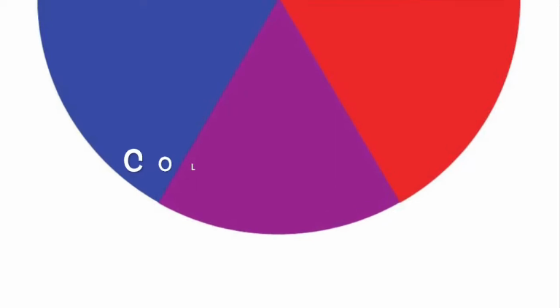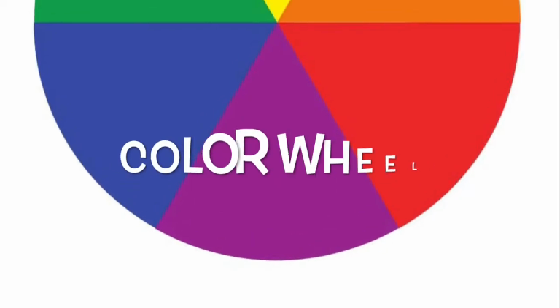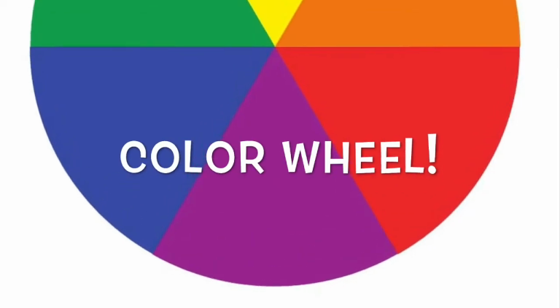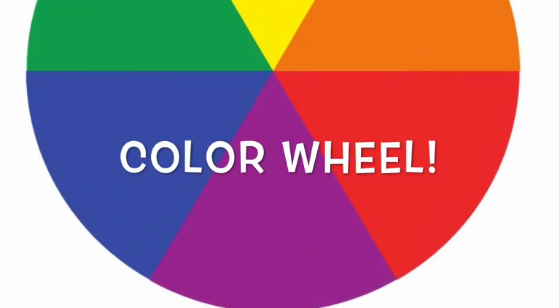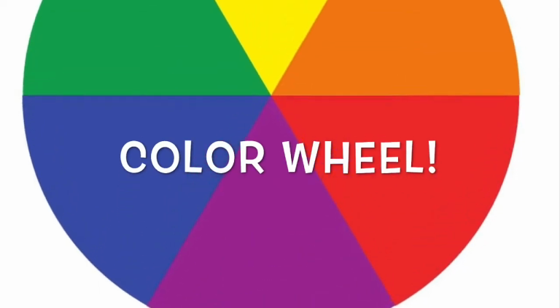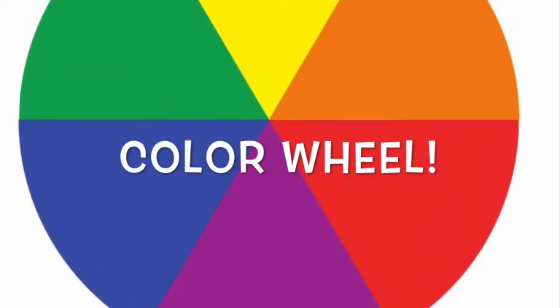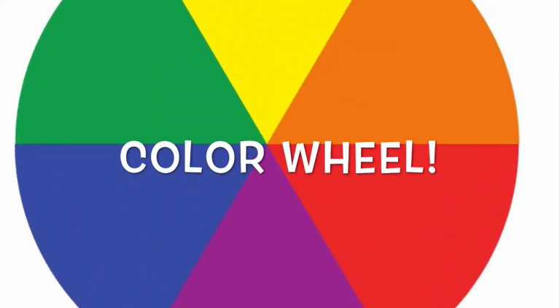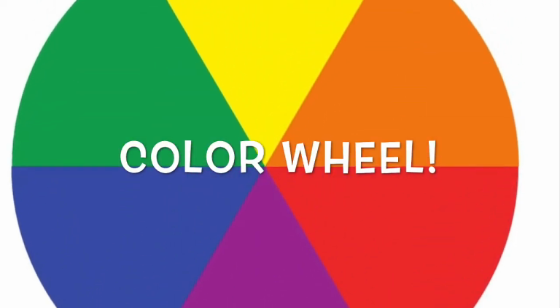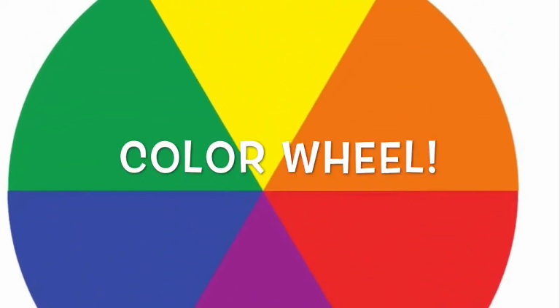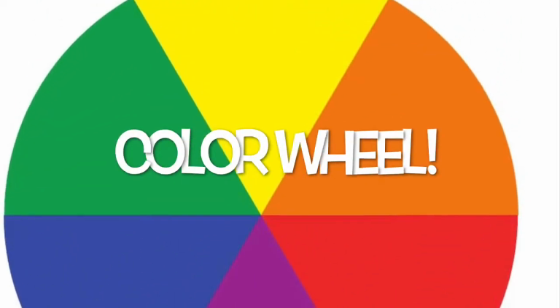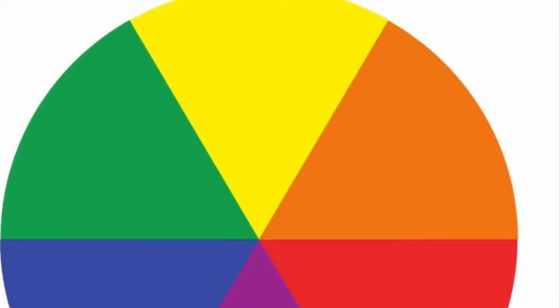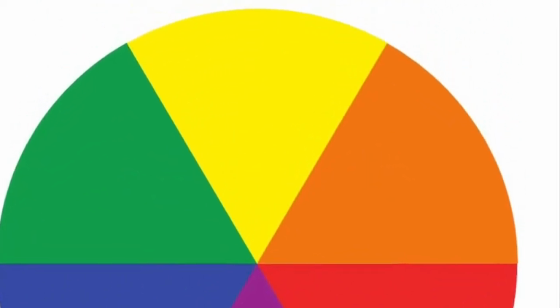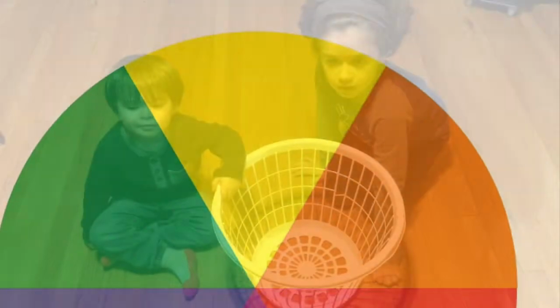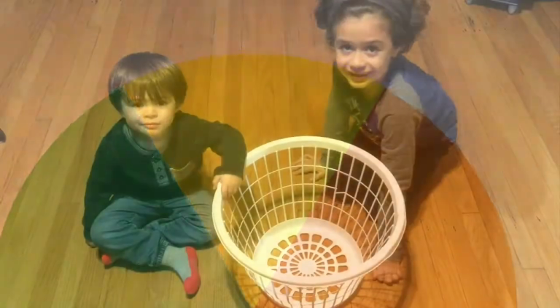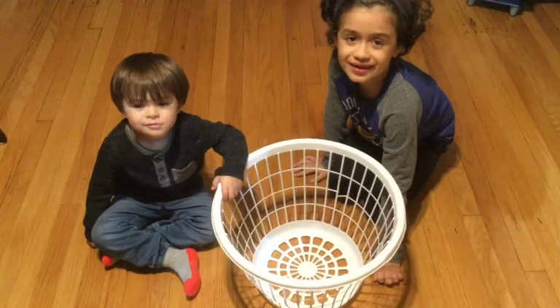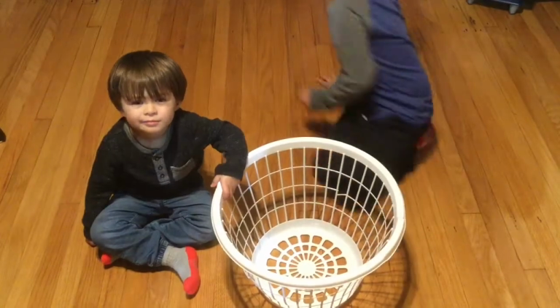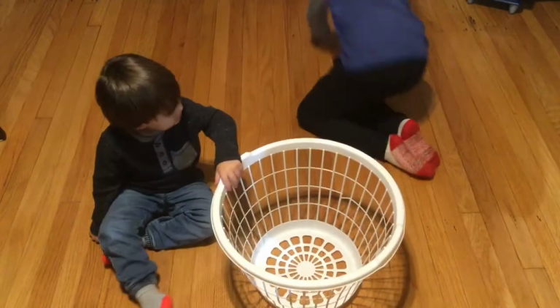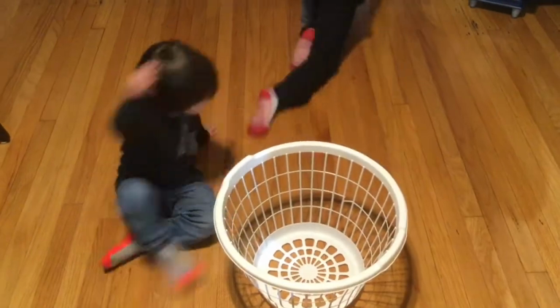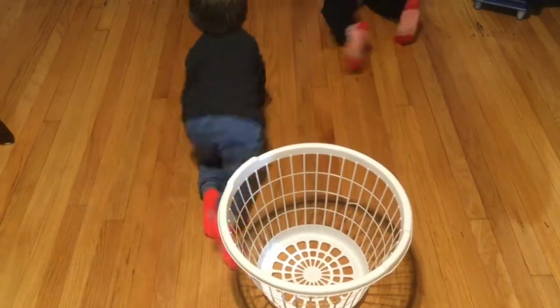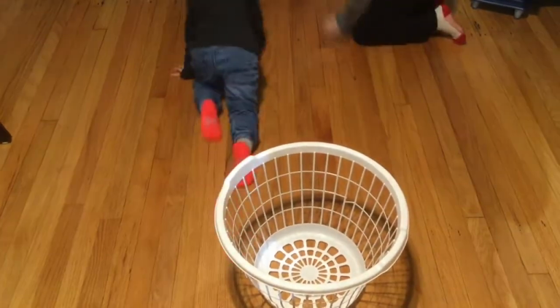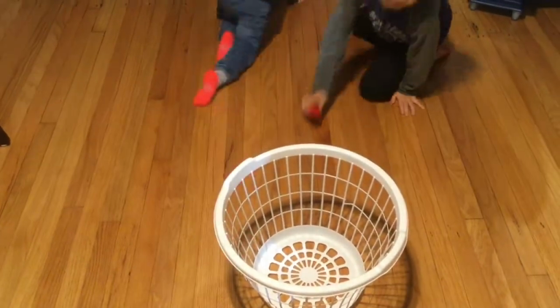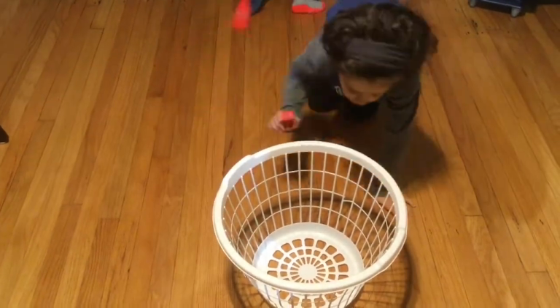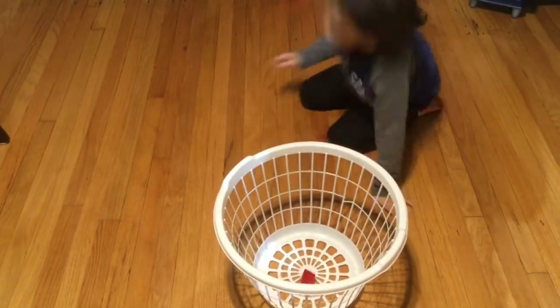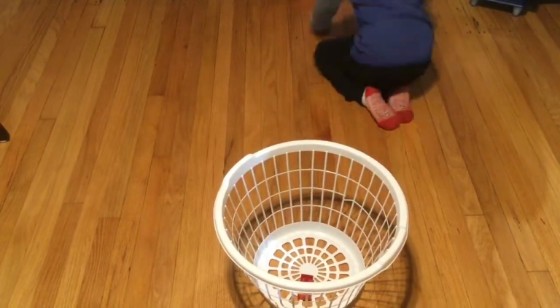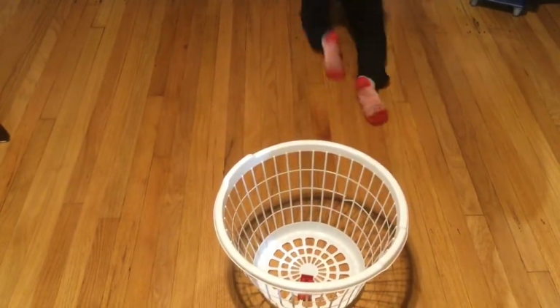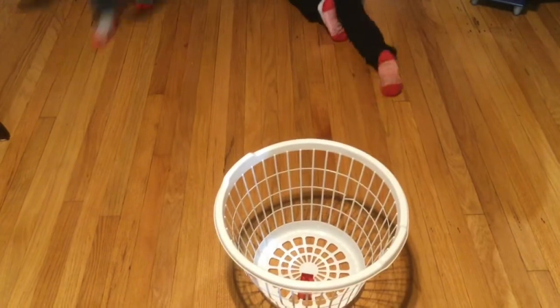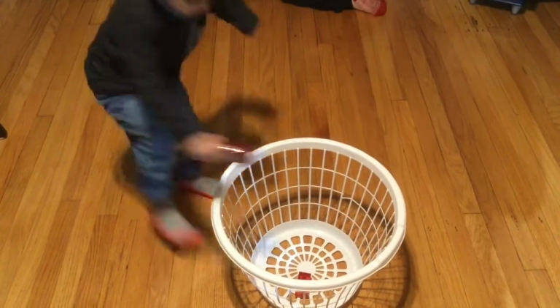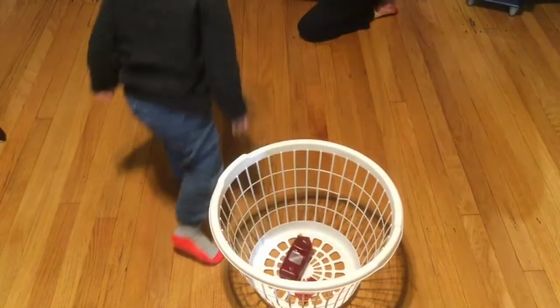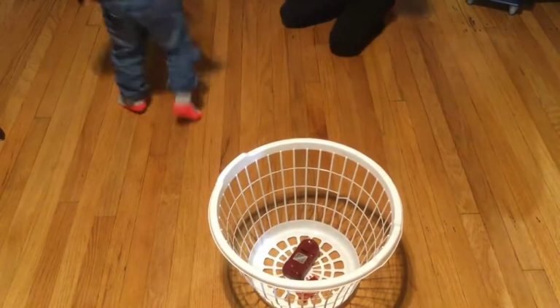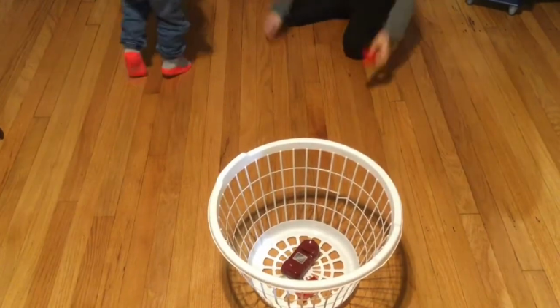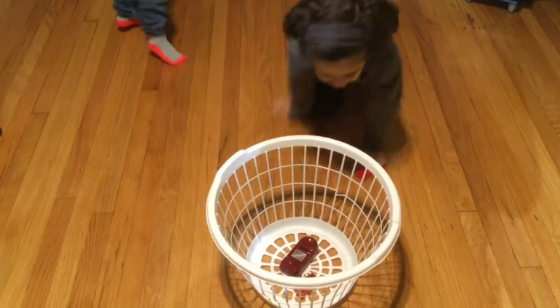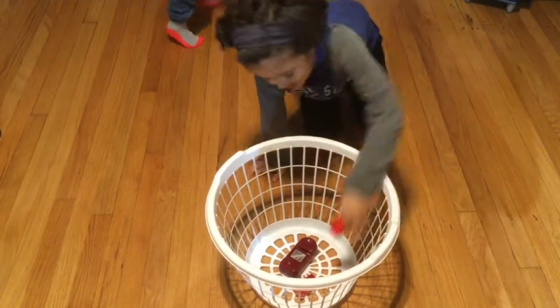The primary and secondary colors make a color wheel. Our project this week is going to be making your own color wheel out of found objects, meaning things you find around your house.